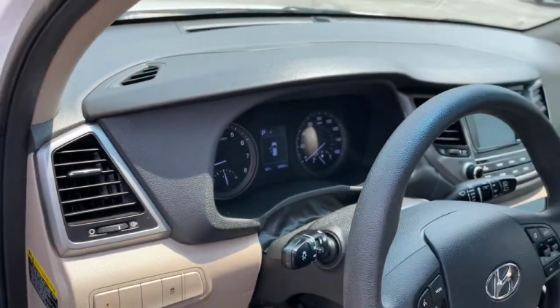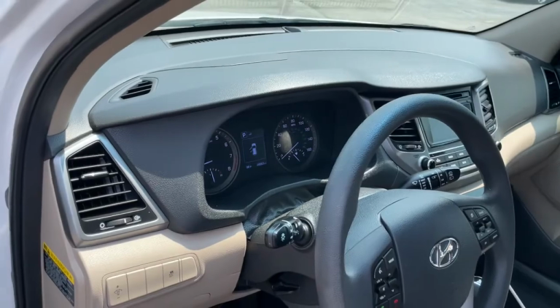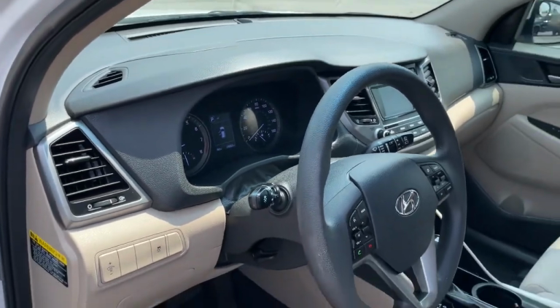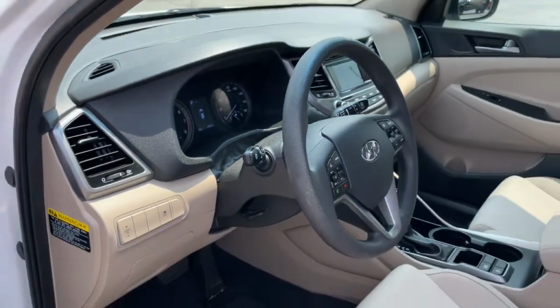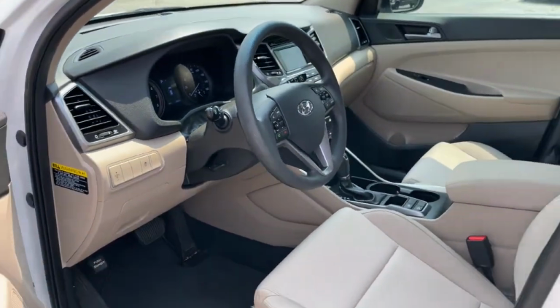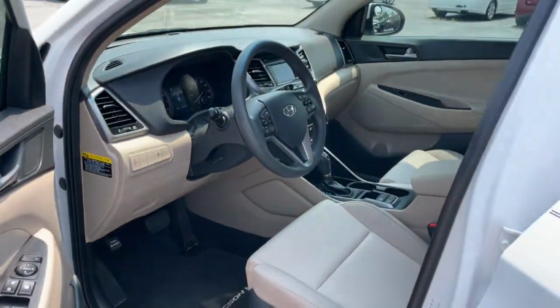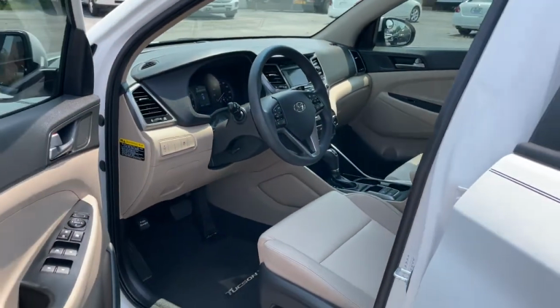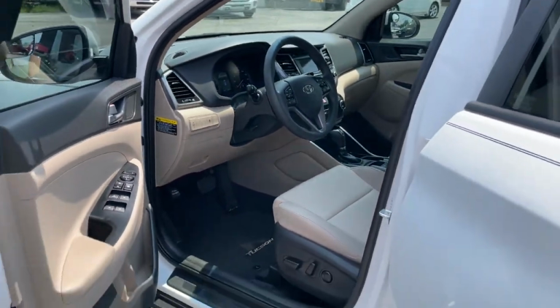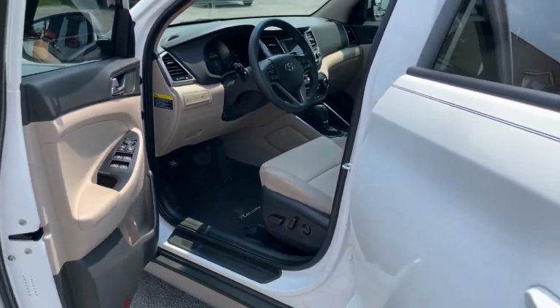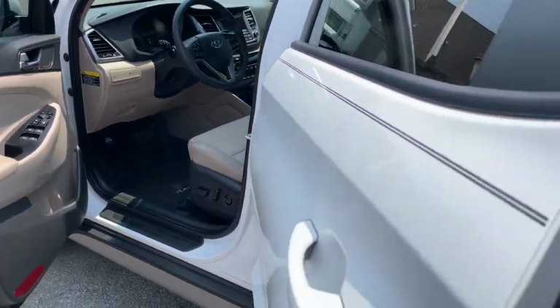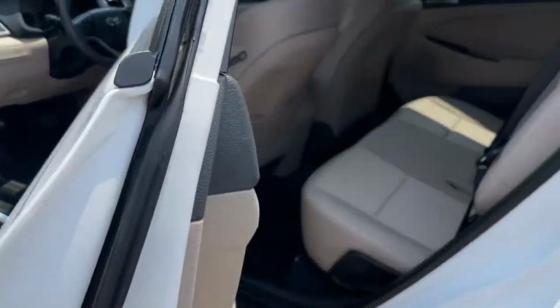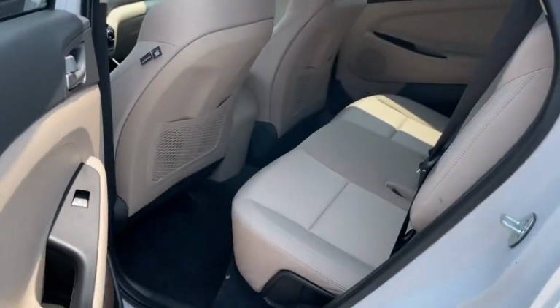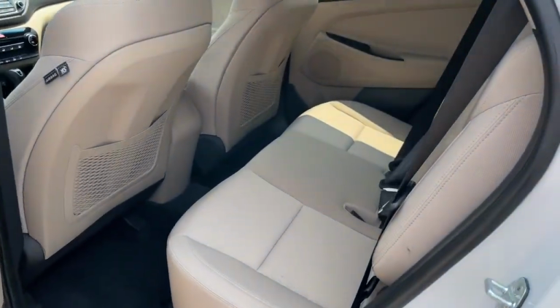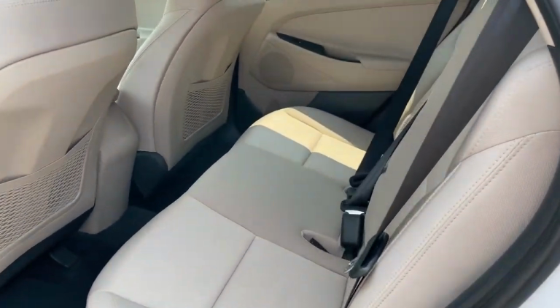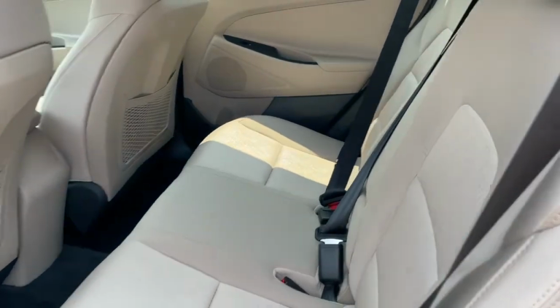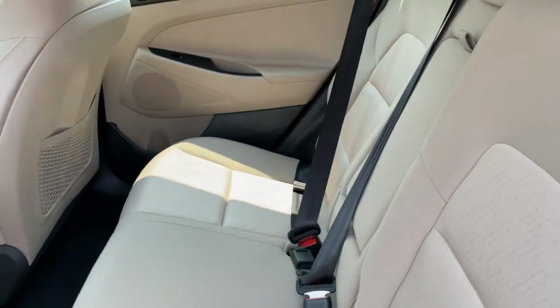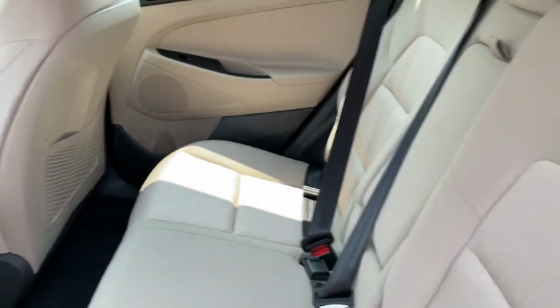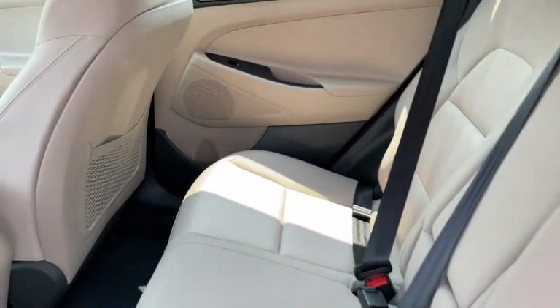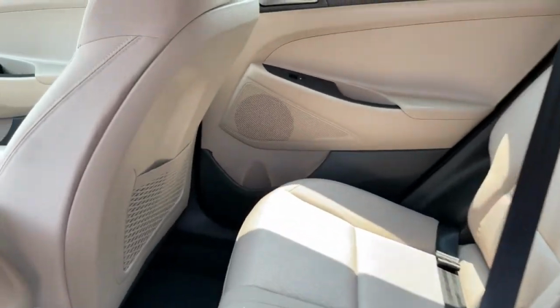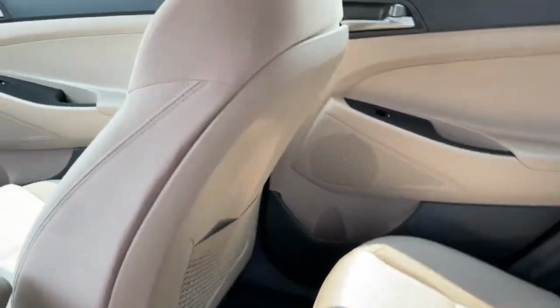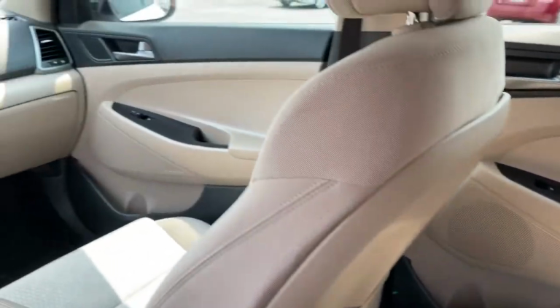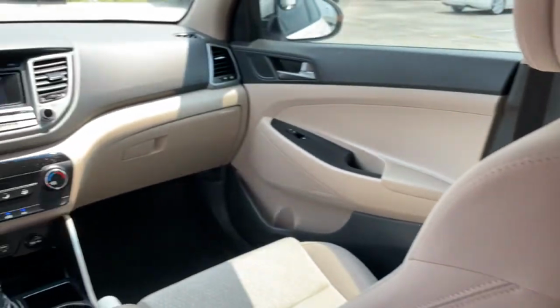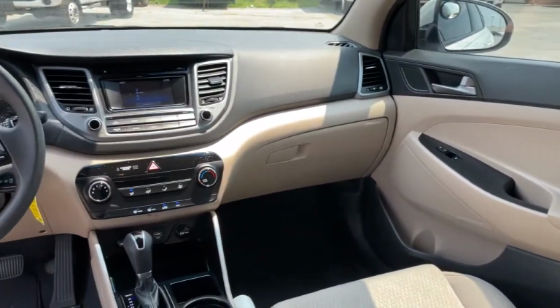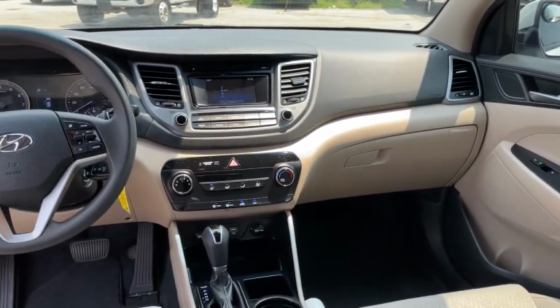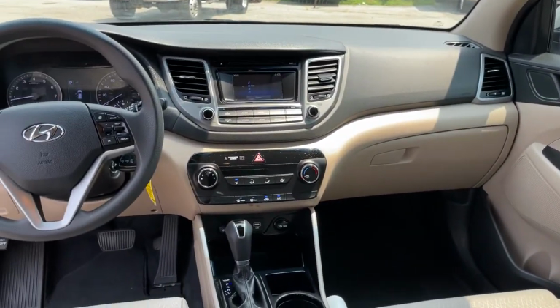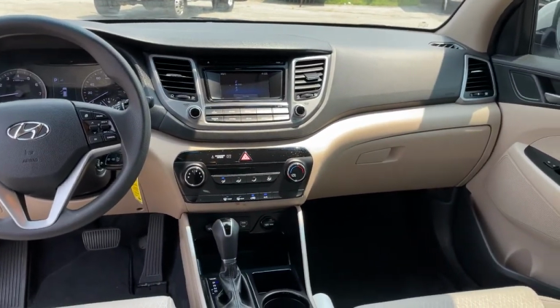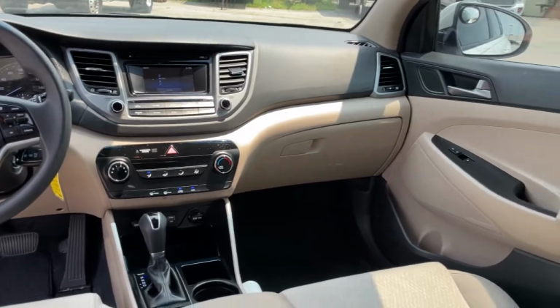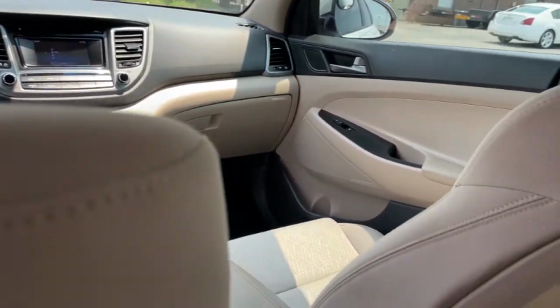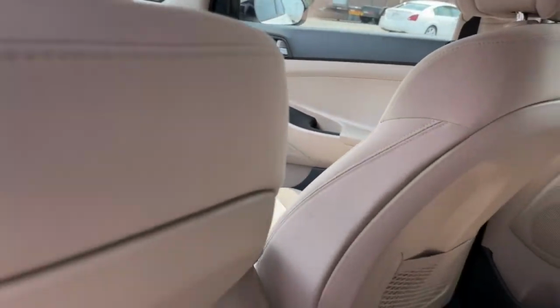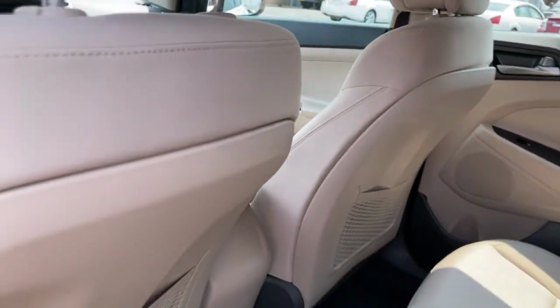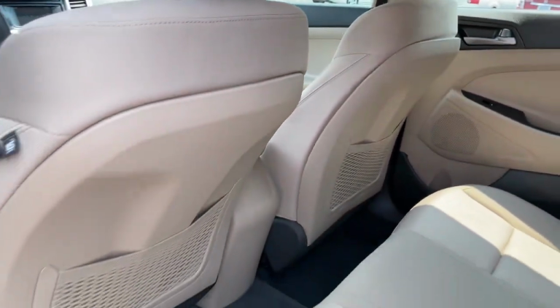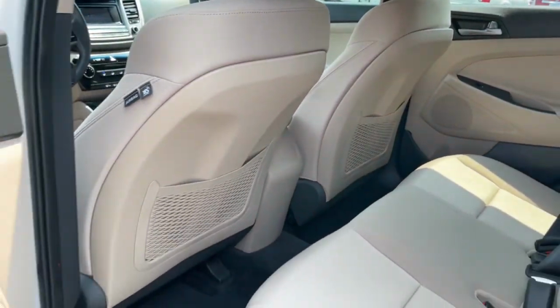Navigation system, keyless entry, backup camera, electronic stability control, rear spoiler, traction control, floor mats, power windows, cruise control, AM-FM stereo.